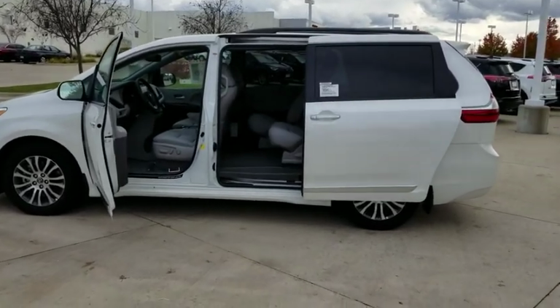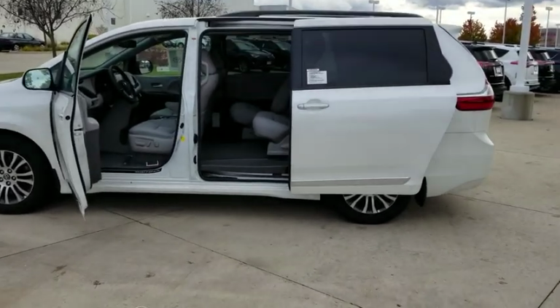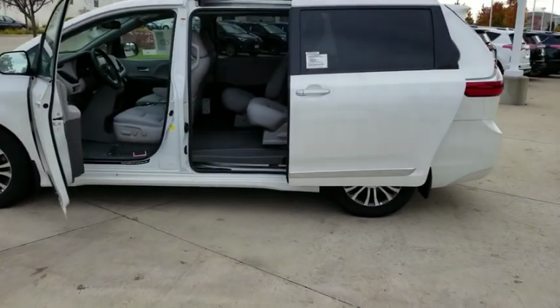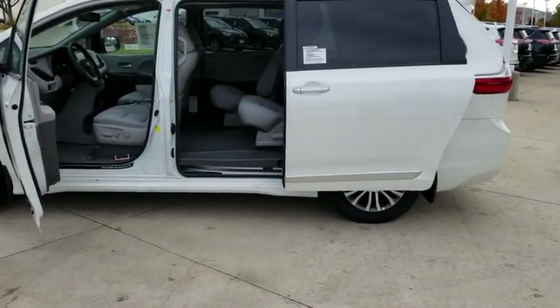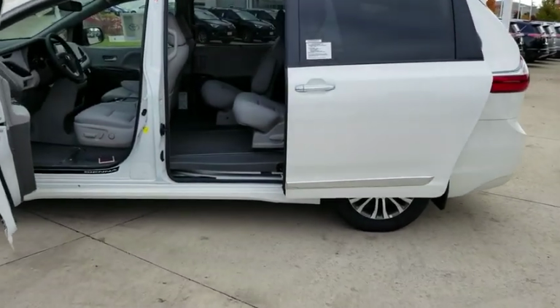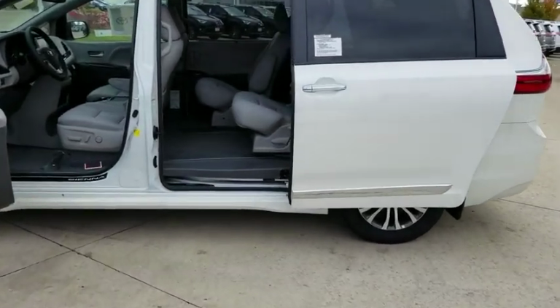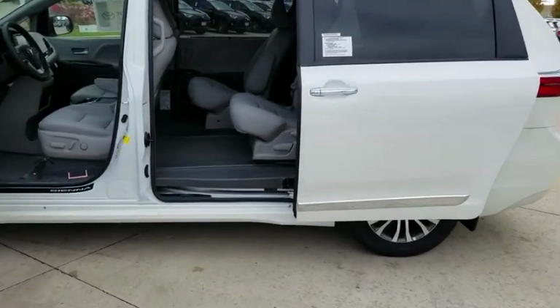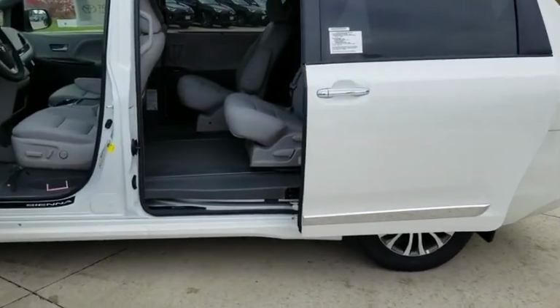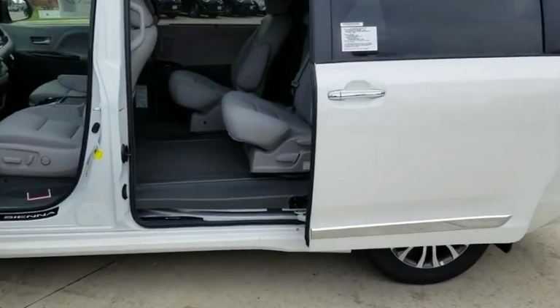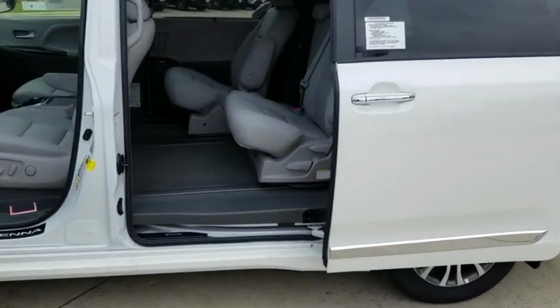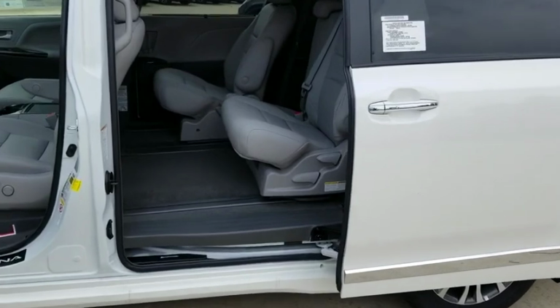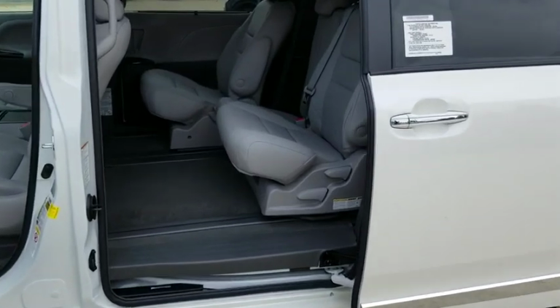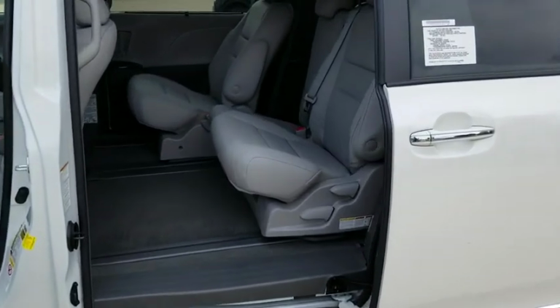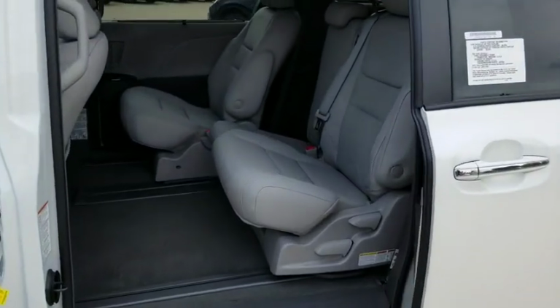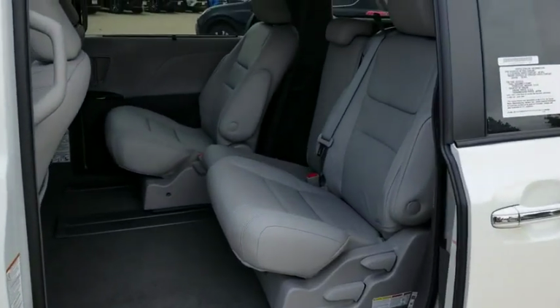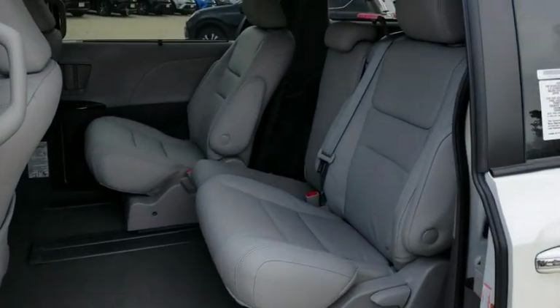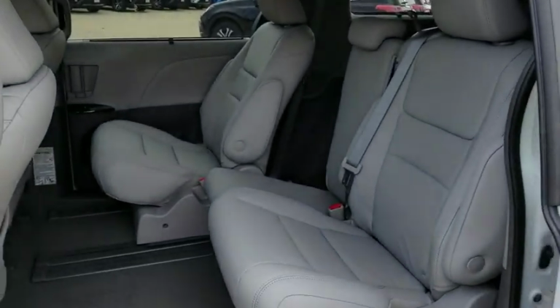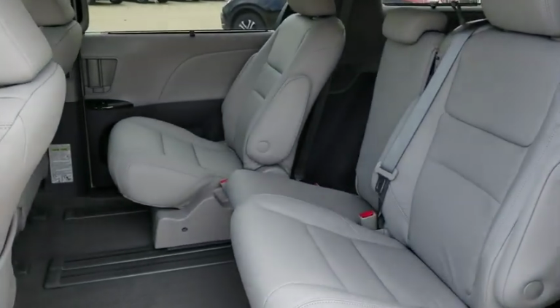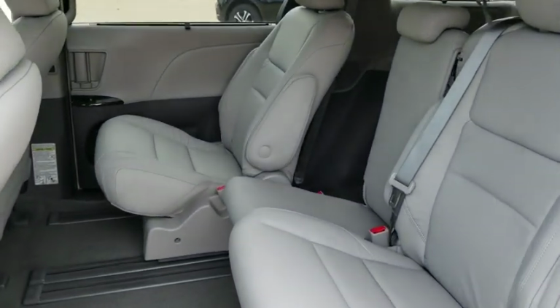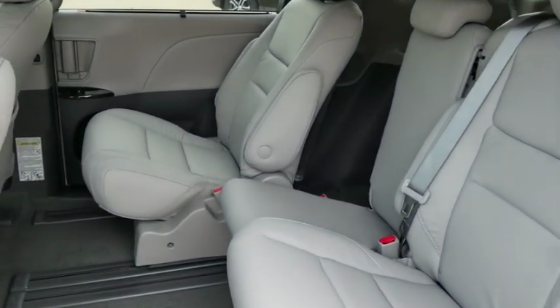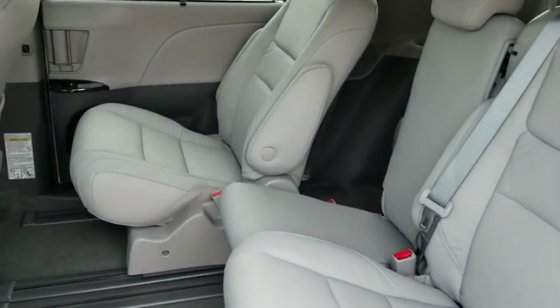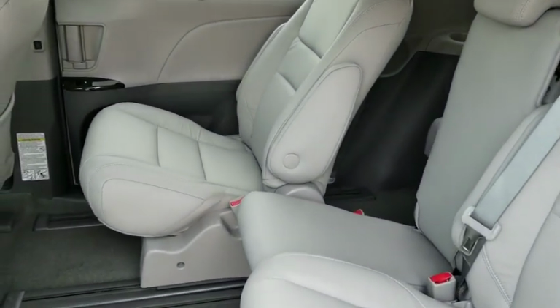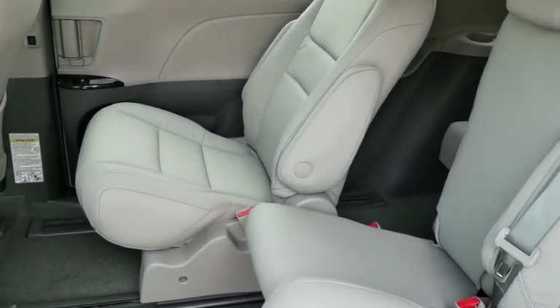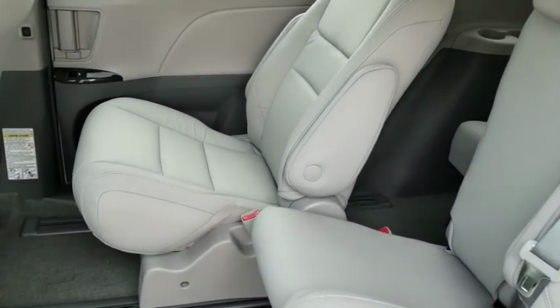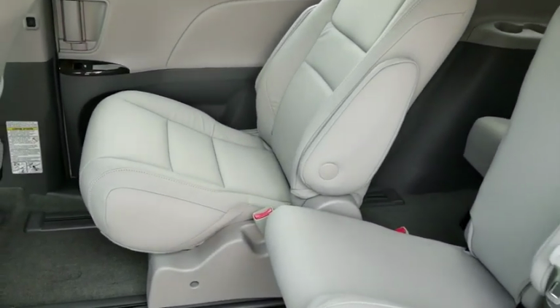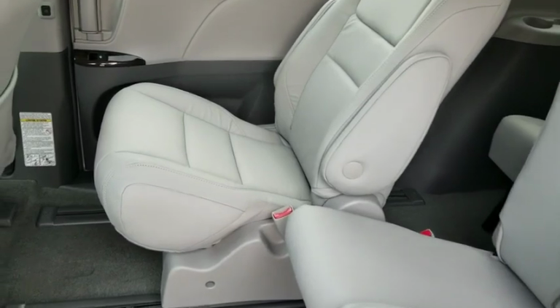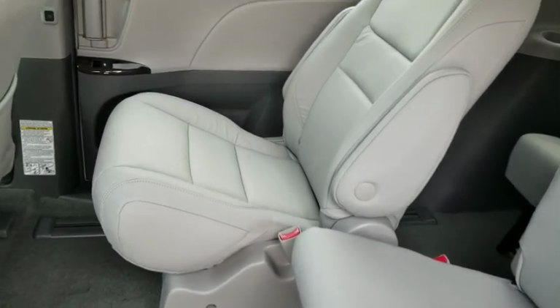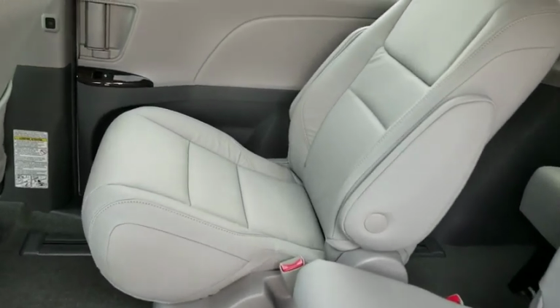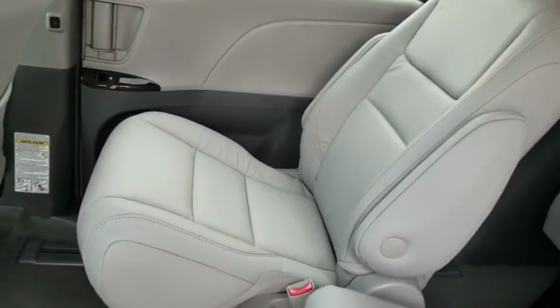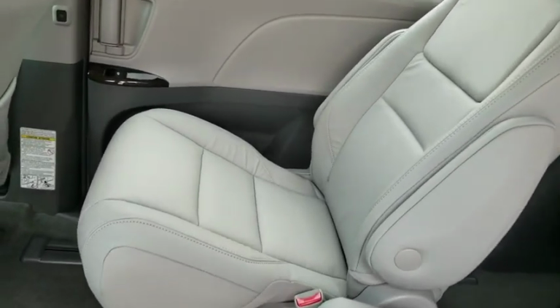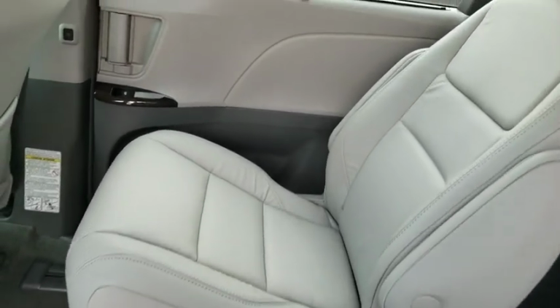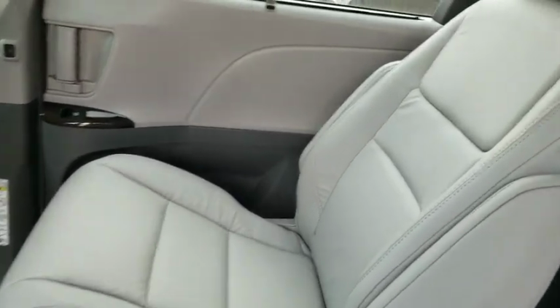Lane departure warning, stability control, traction control, power passenger seat, steering wheel audio controls, power liftgate, keyless entry, anti-lock braking system, backup camera.